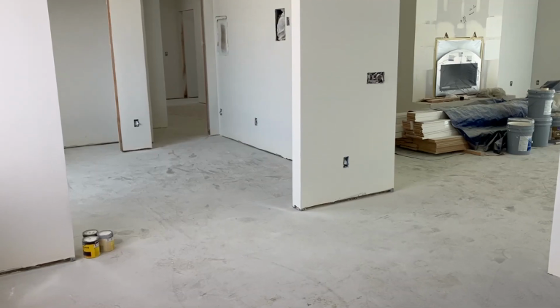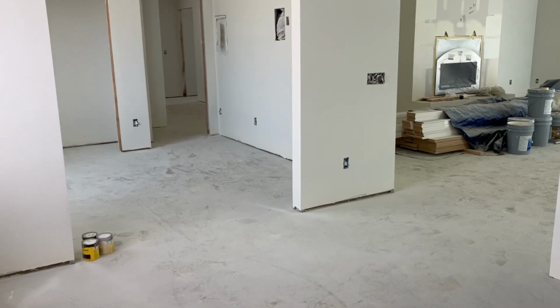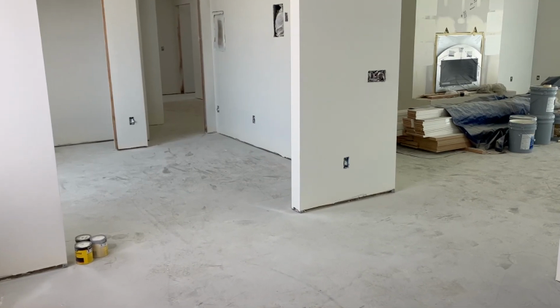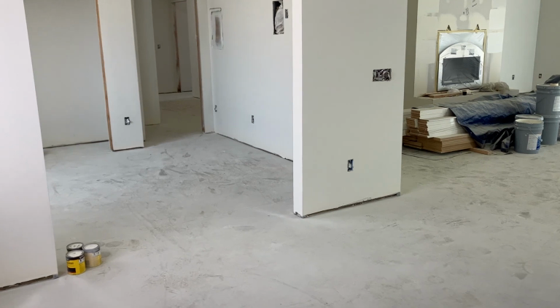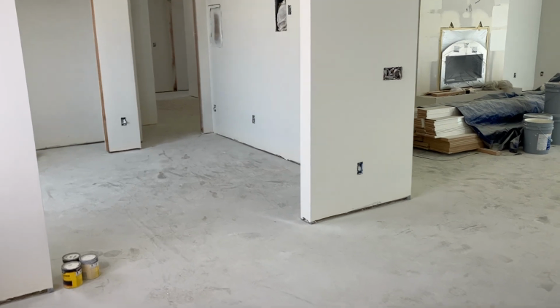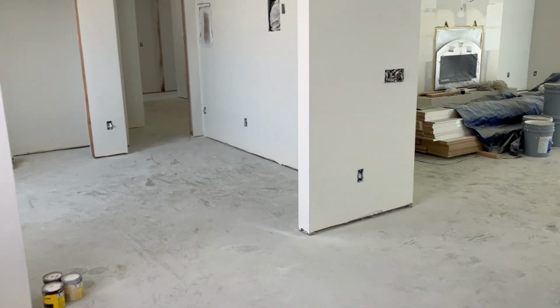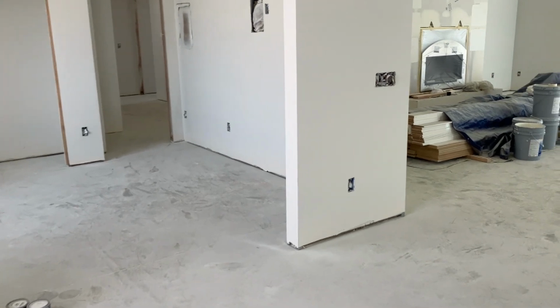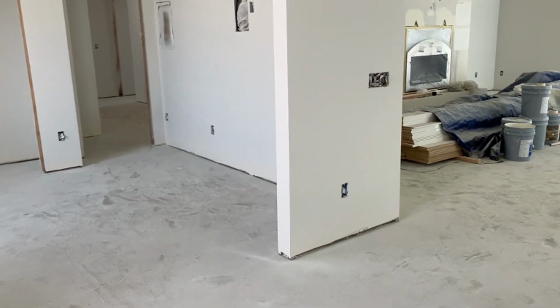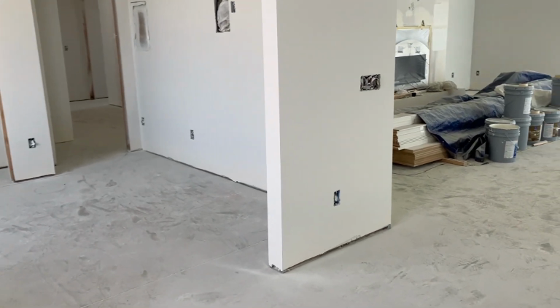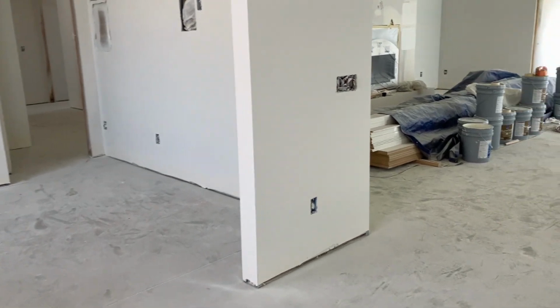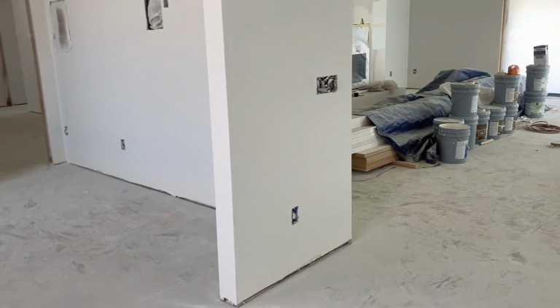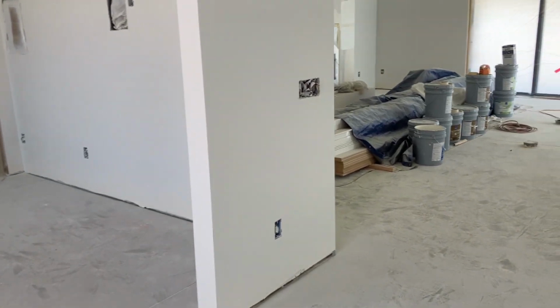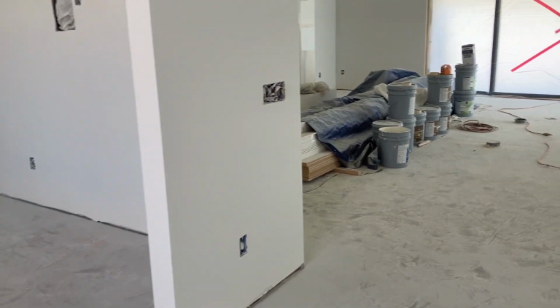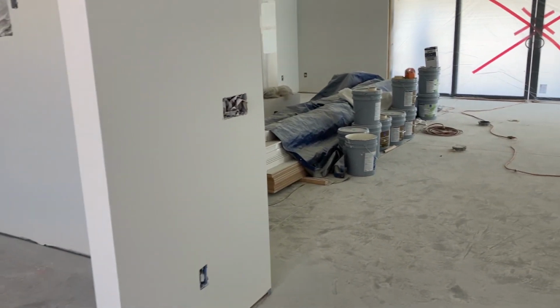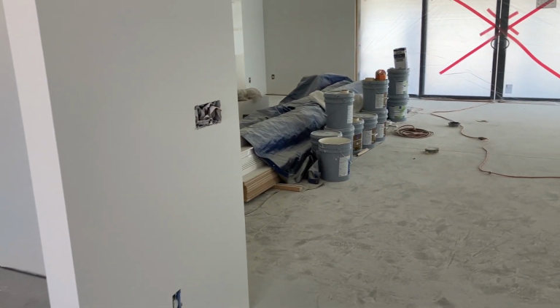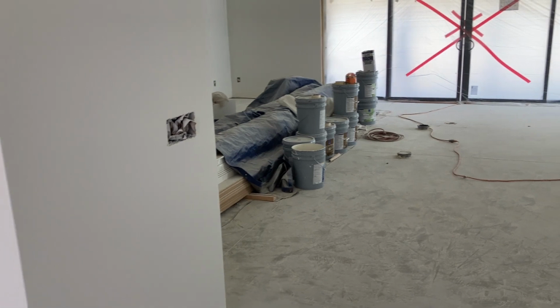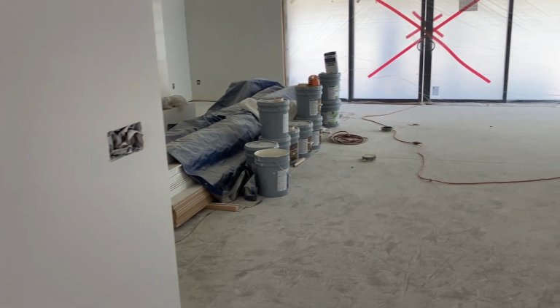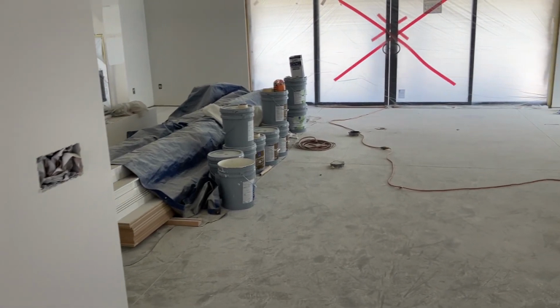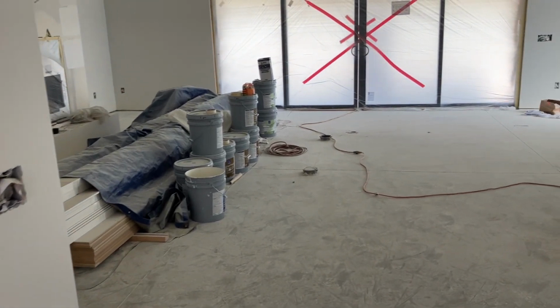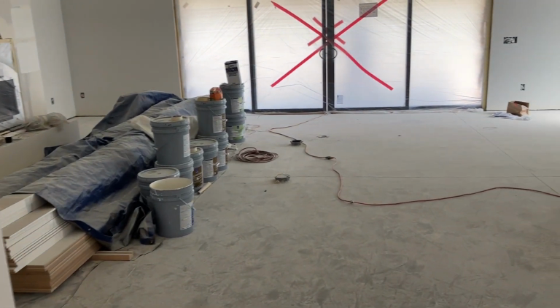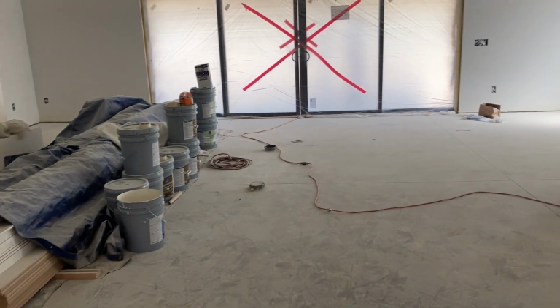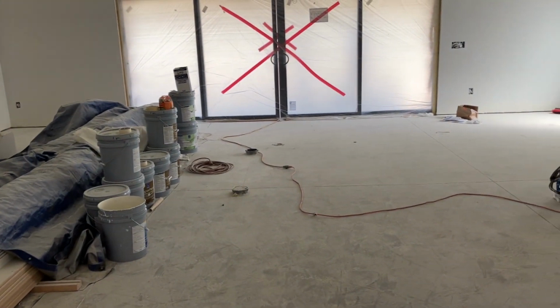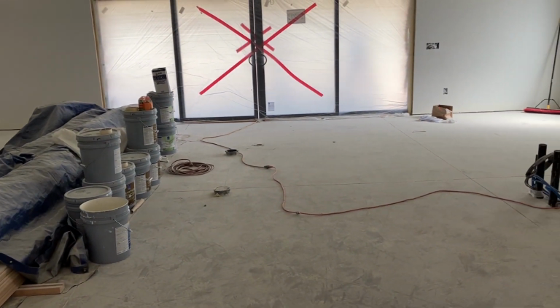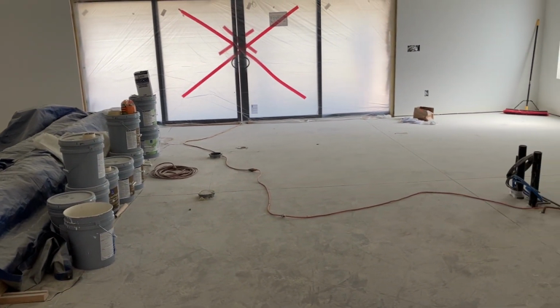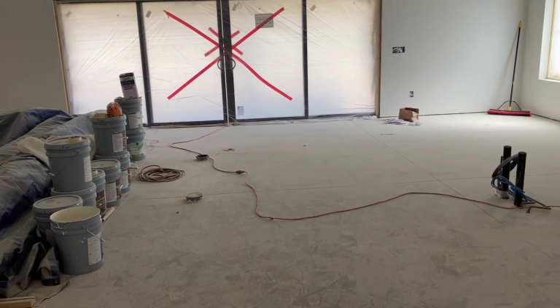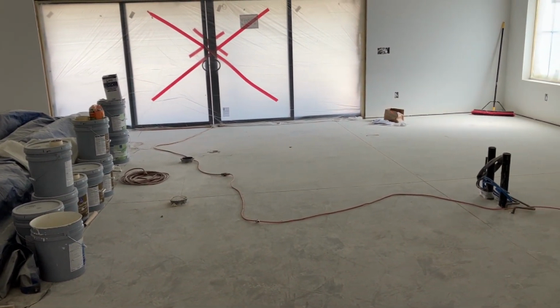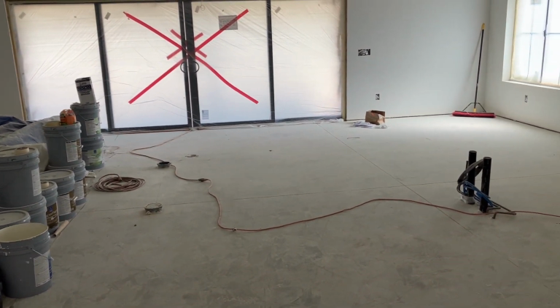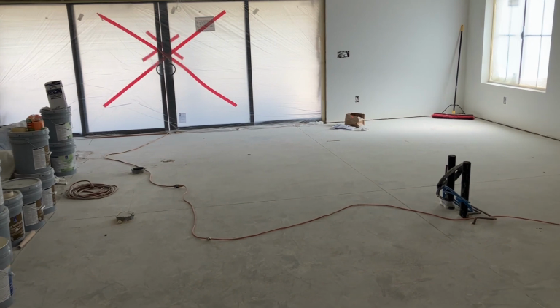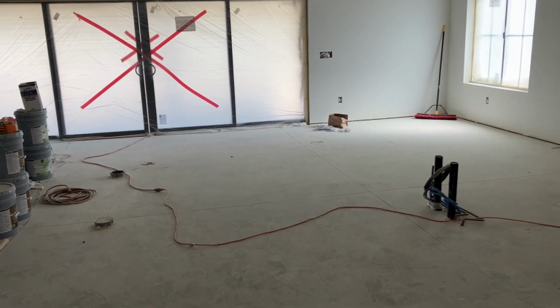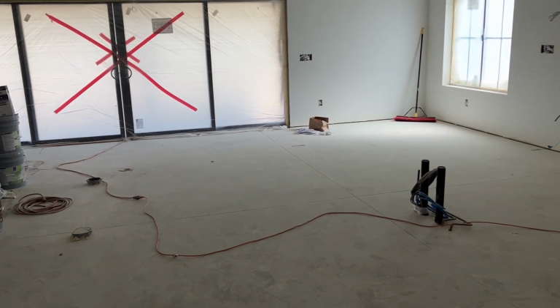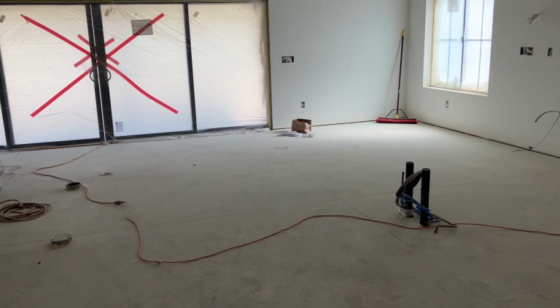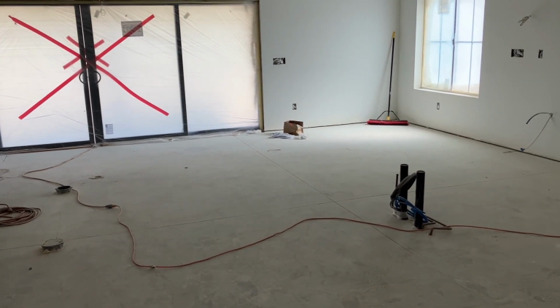You're going to get a little tour of the floor plan of this home. As I'm walking in, this is the great room, which is also the kitchen and dining area.